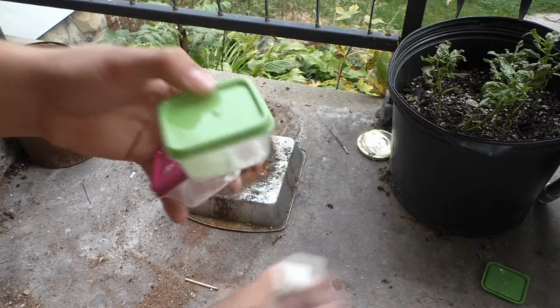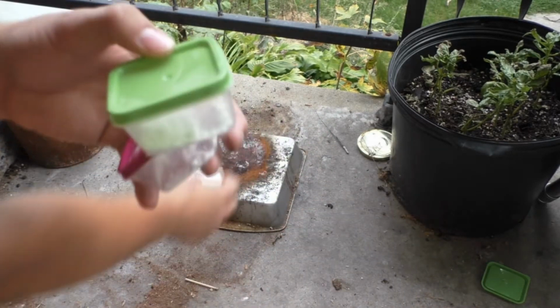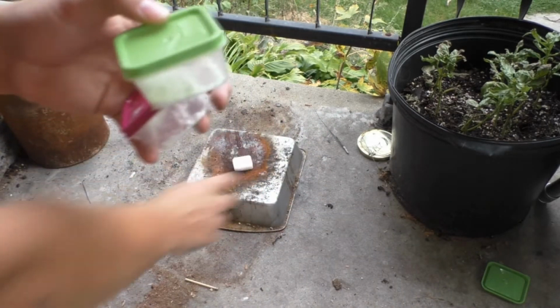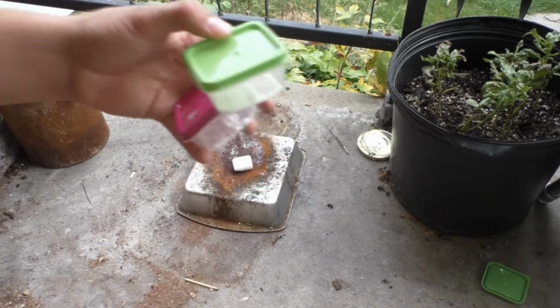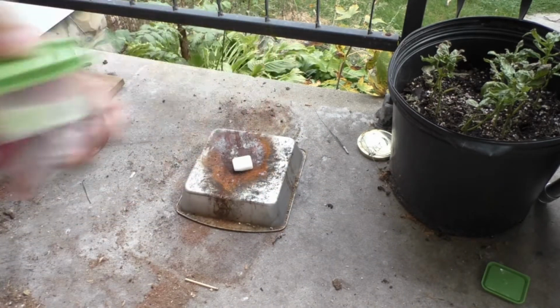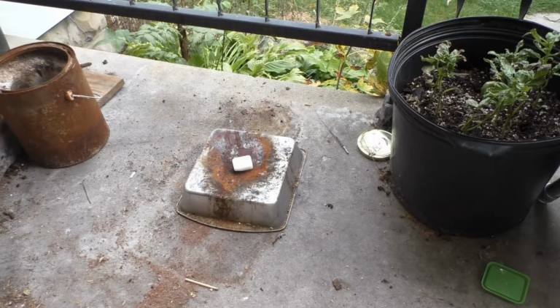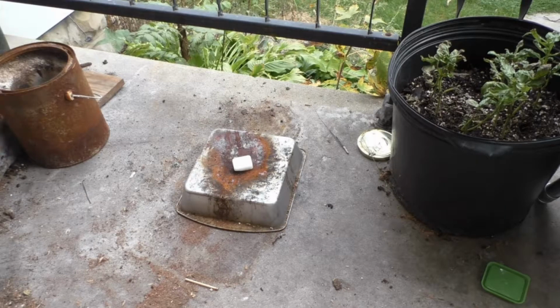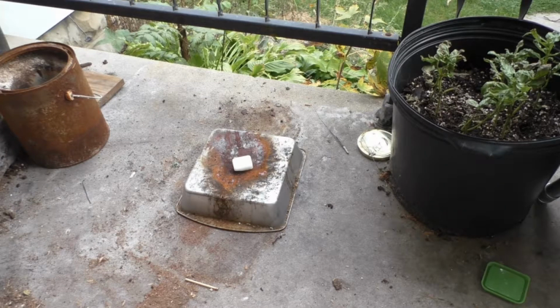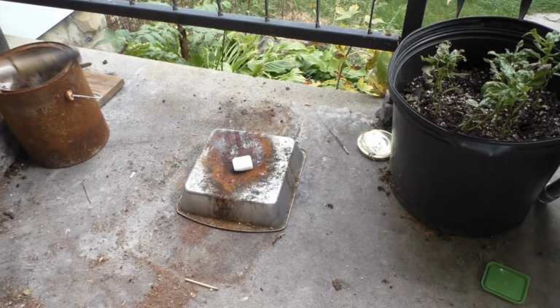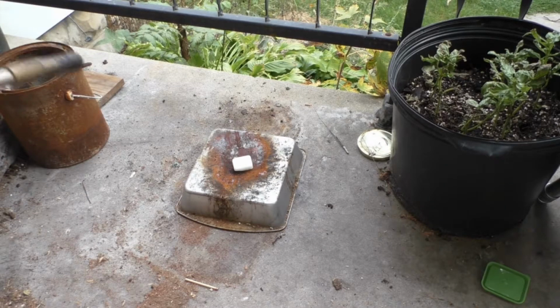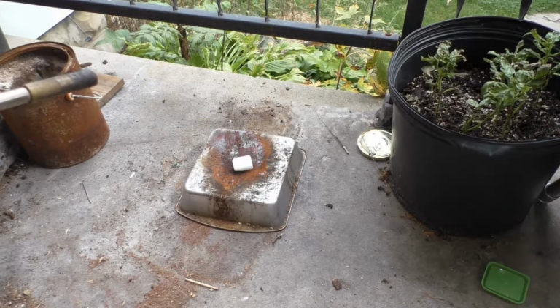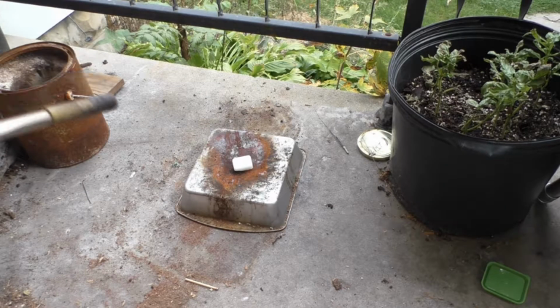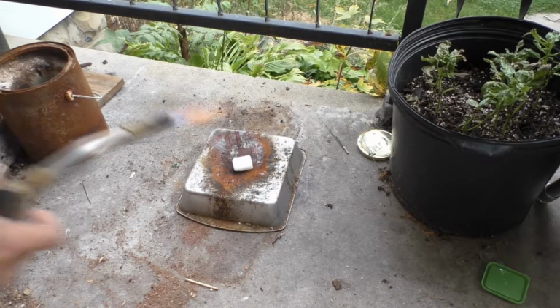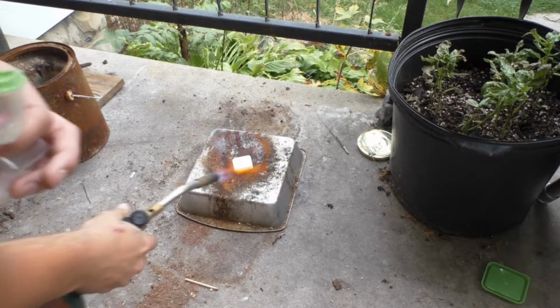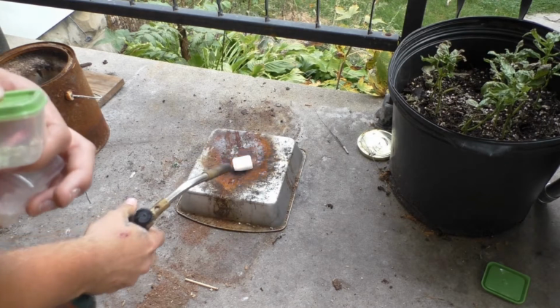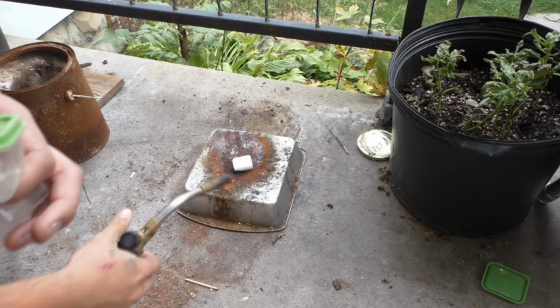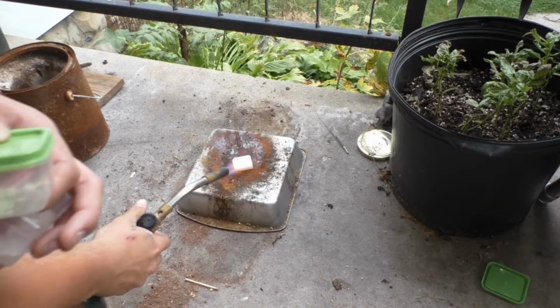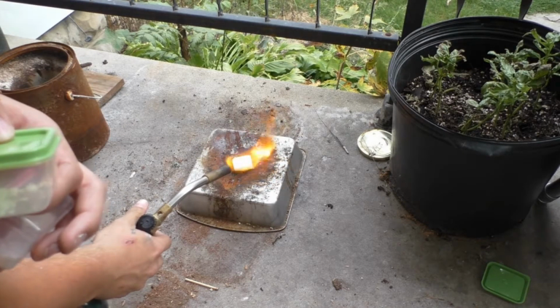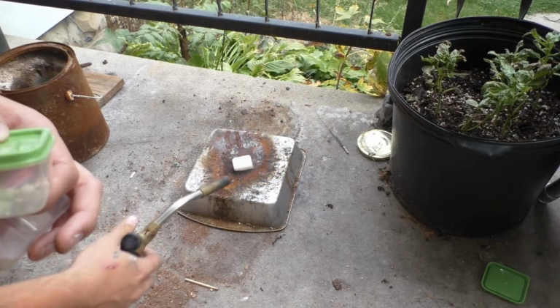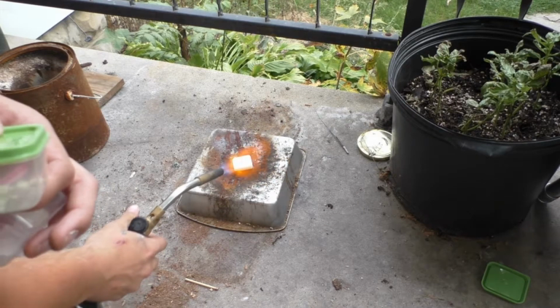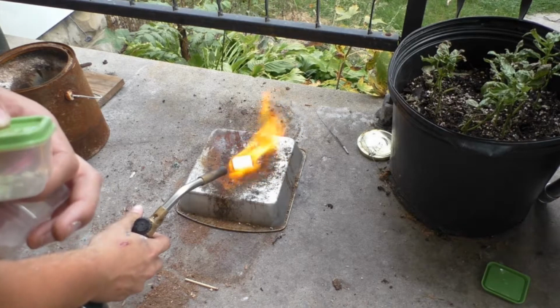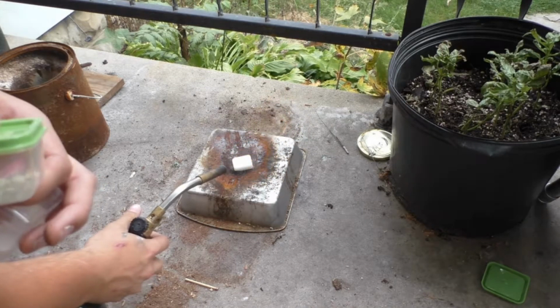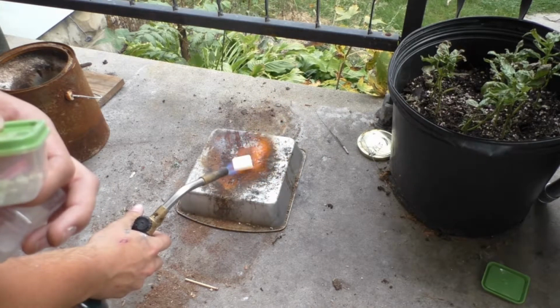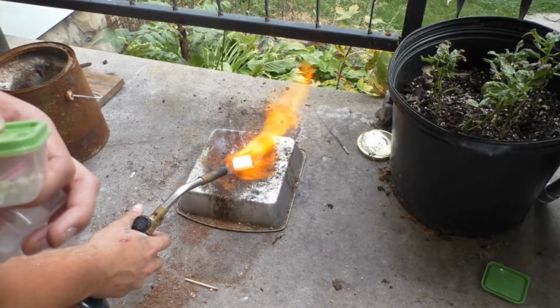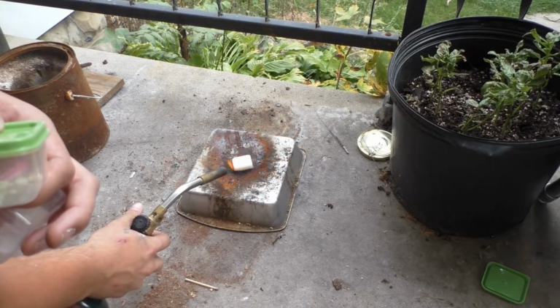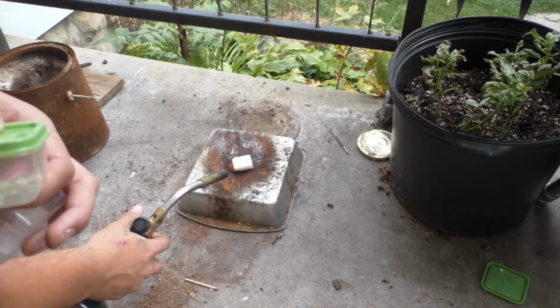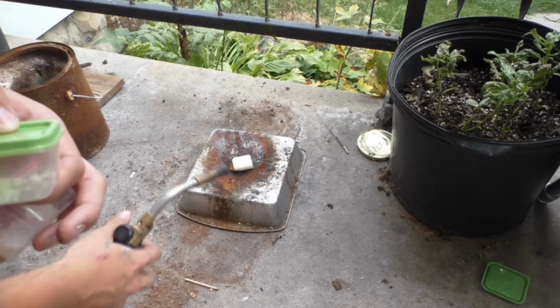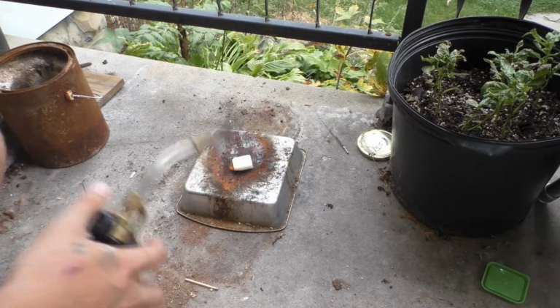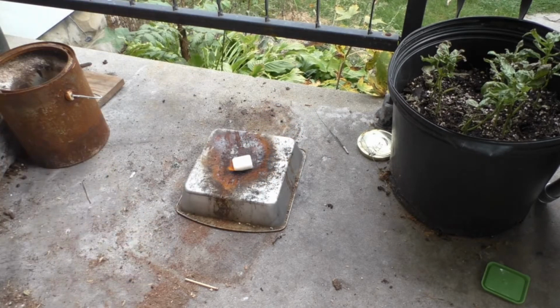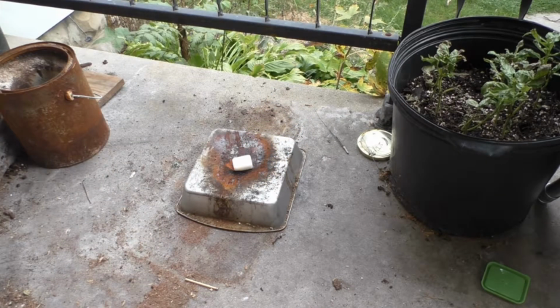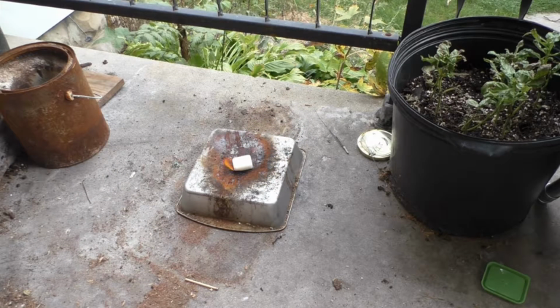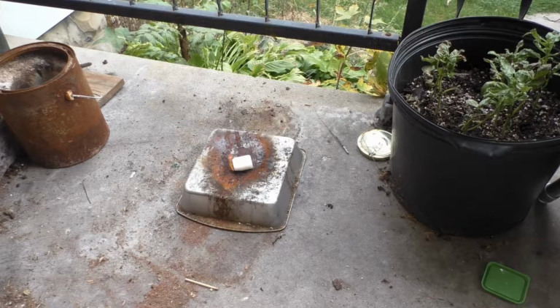Essentially, you take them, you light them up, and they are a solid form of fuel that burns for a very long period of time.